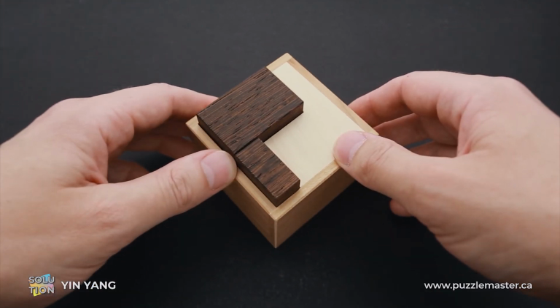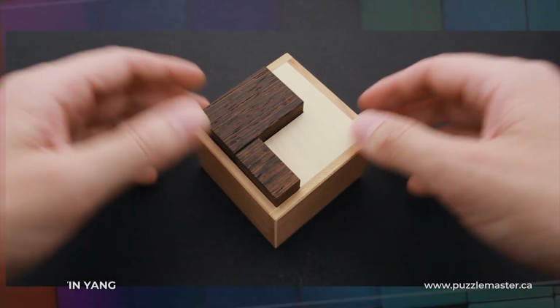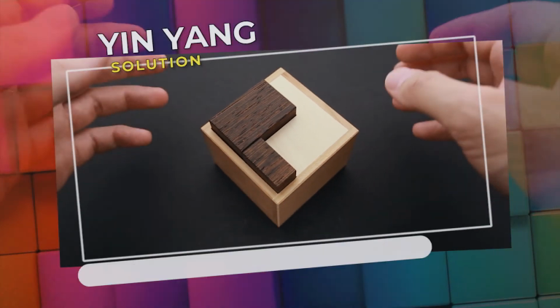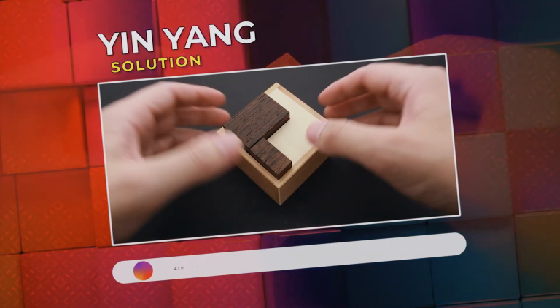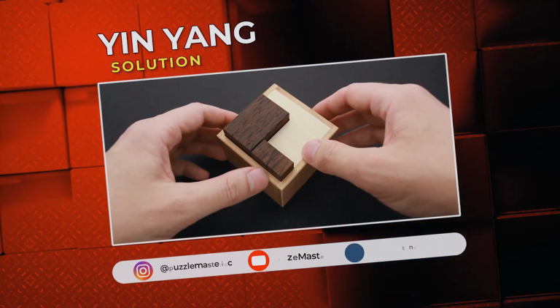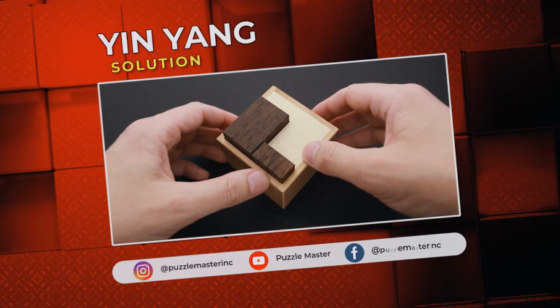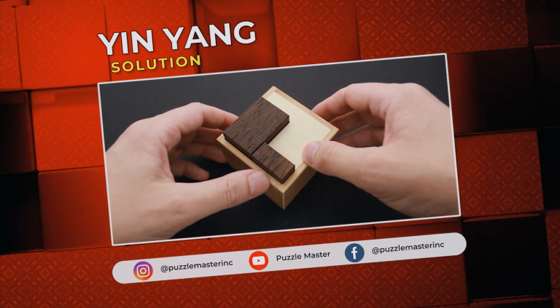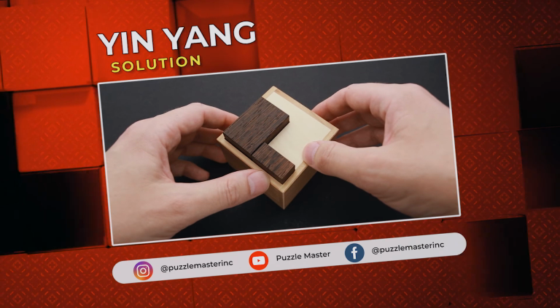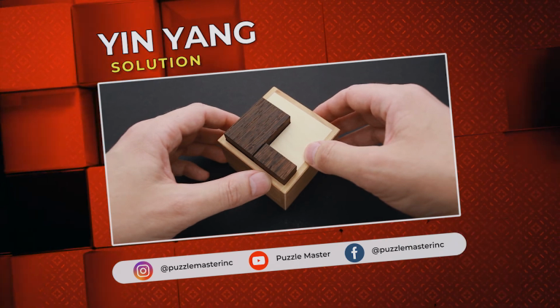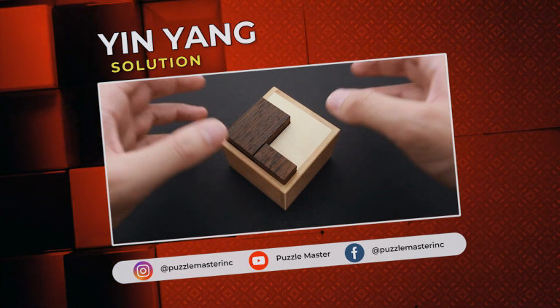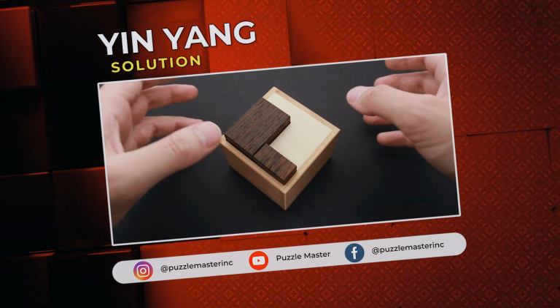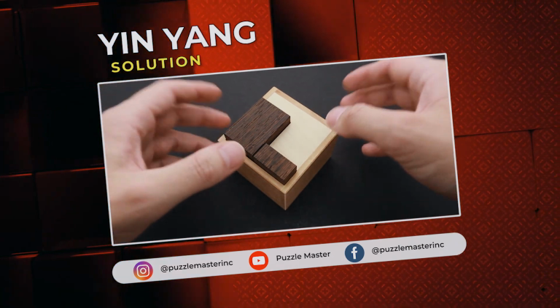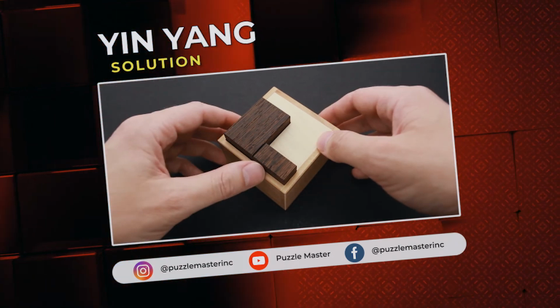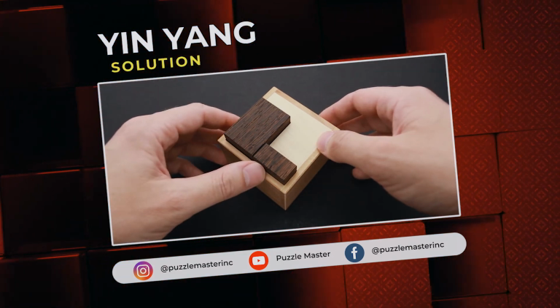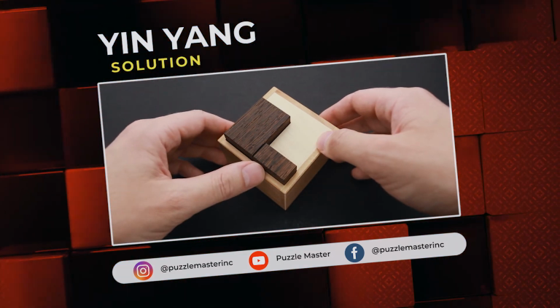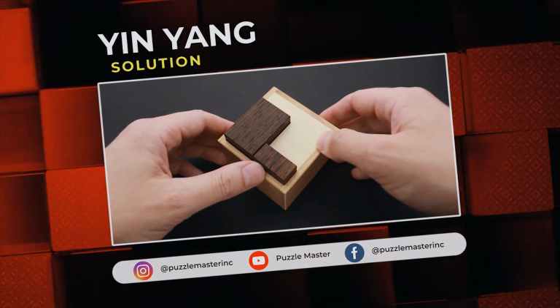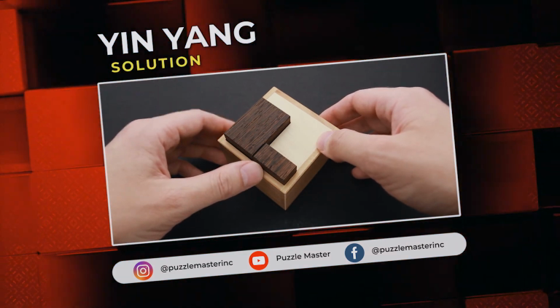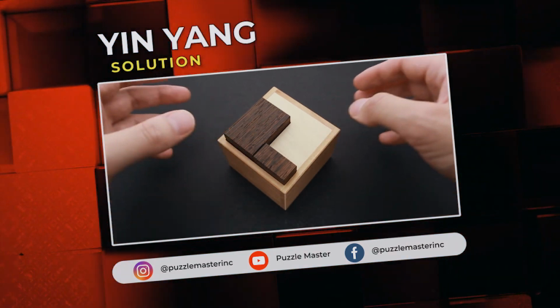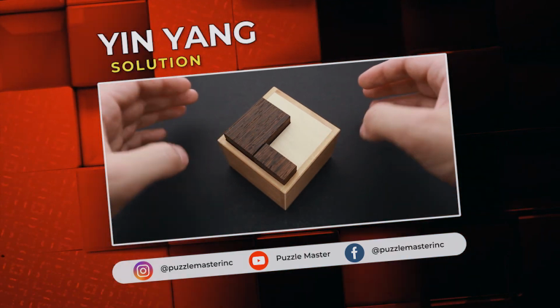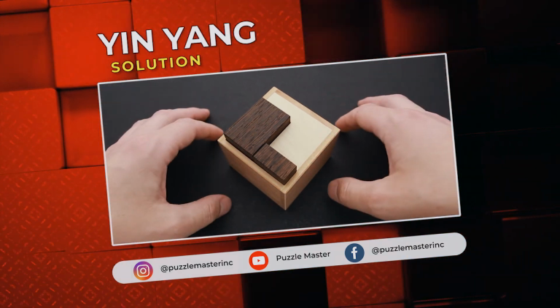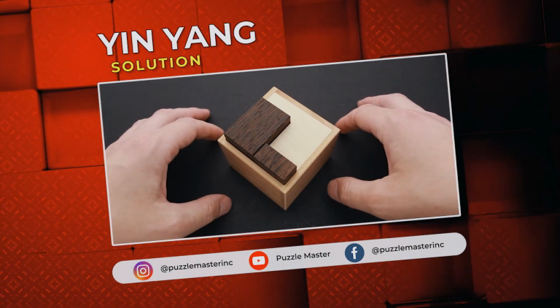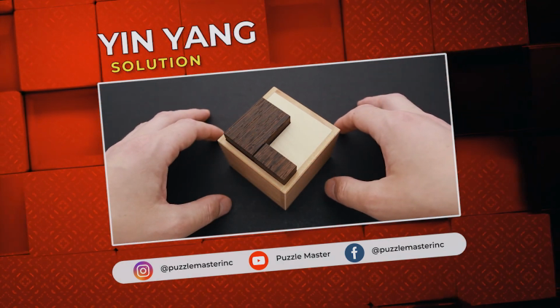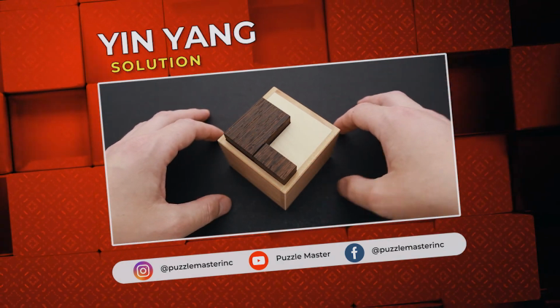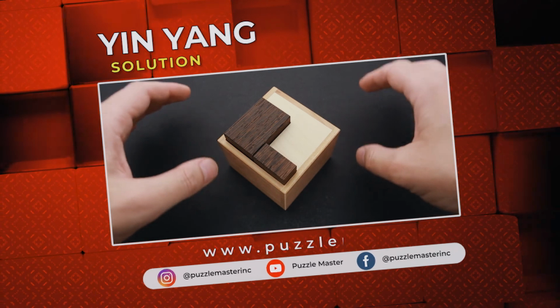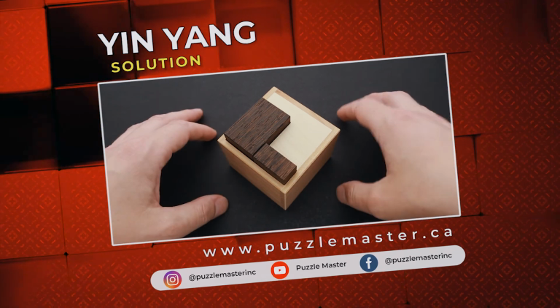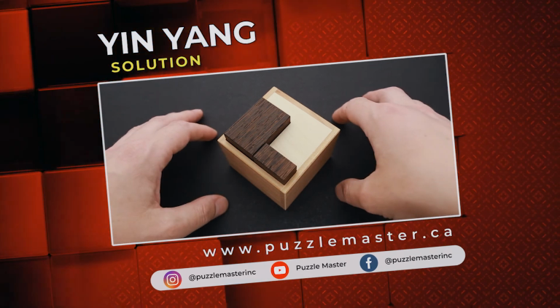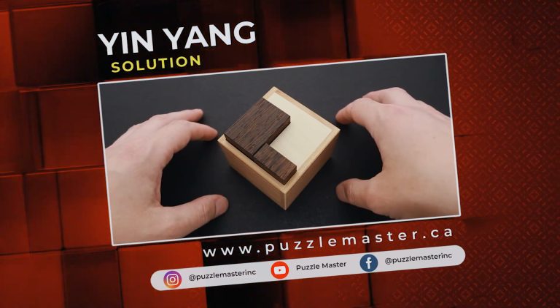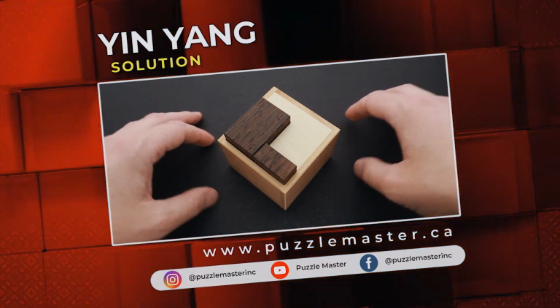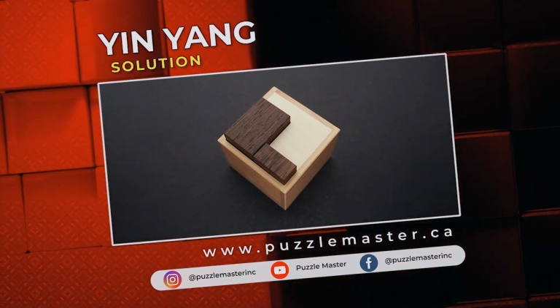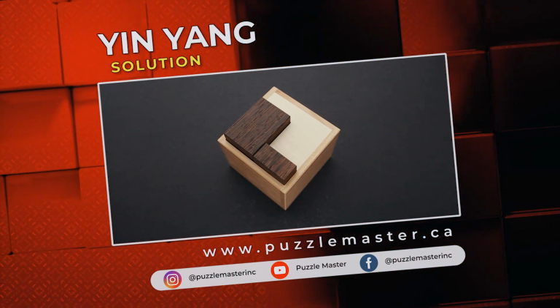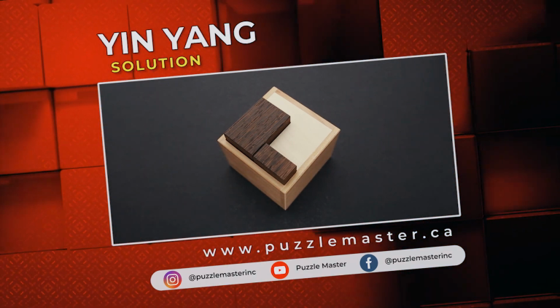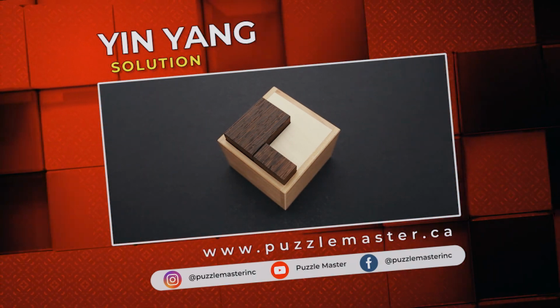If you like this puzzle and want to try some other great puzzles designed by Dr. Volker Latussek and made by Pelikan, go to puzzlemaster.ca. See you next time.